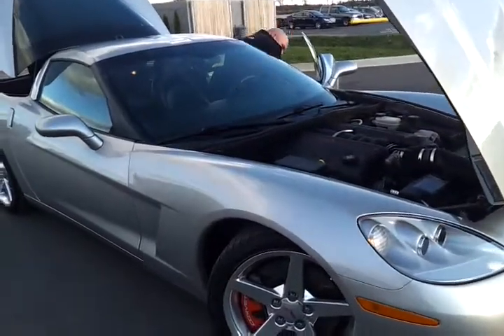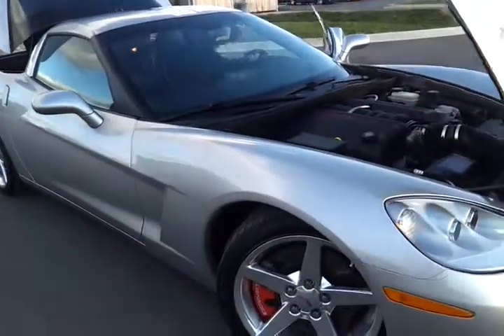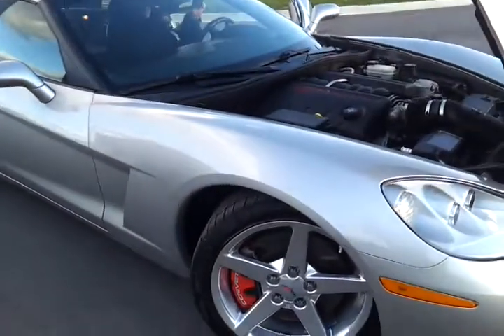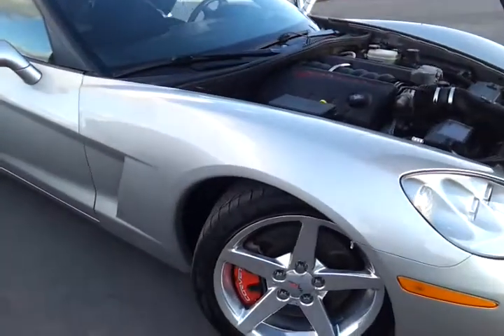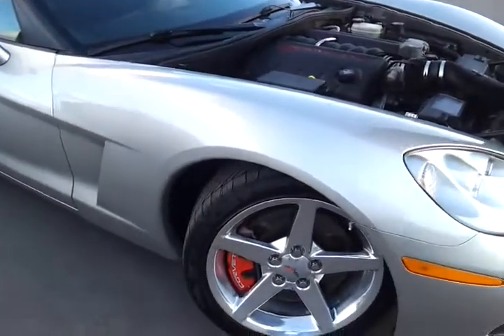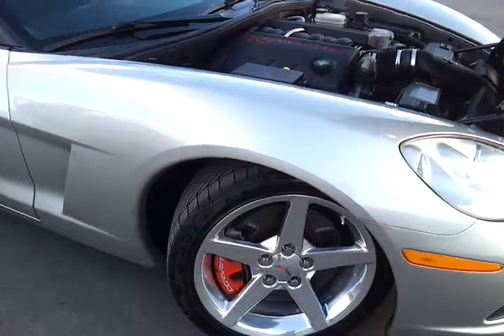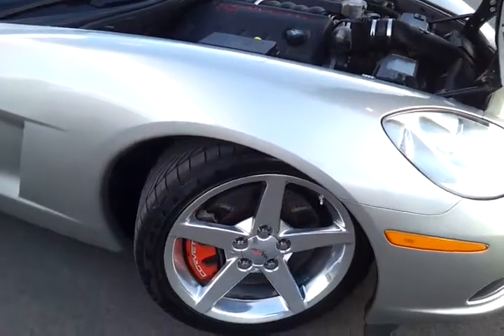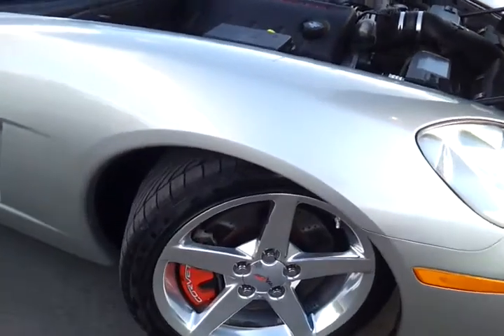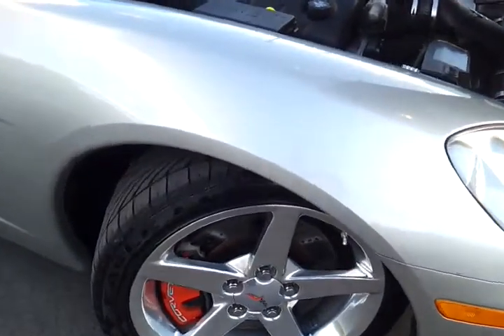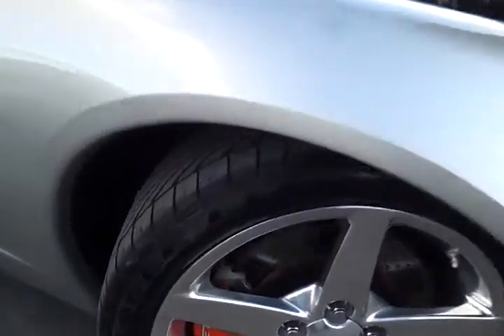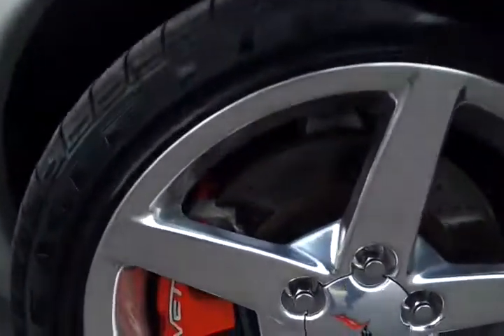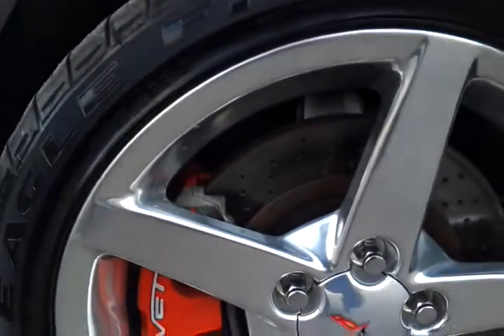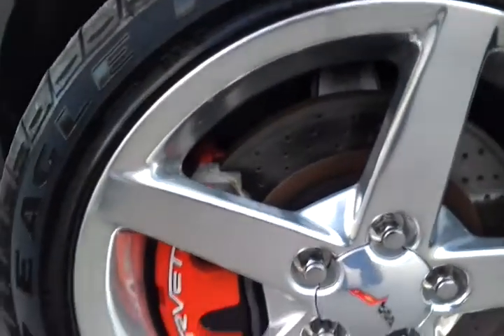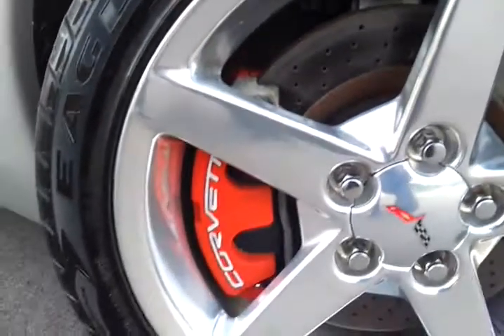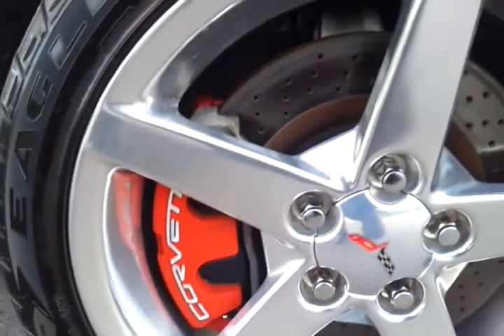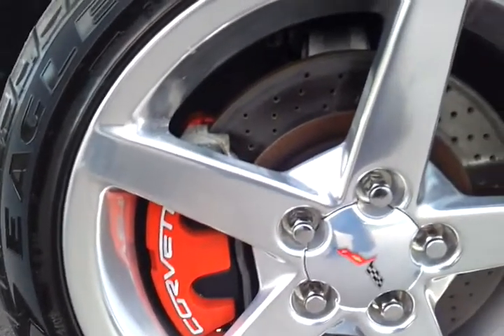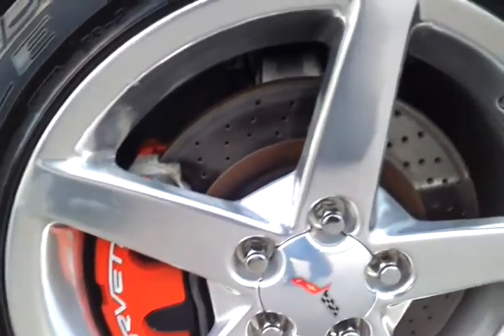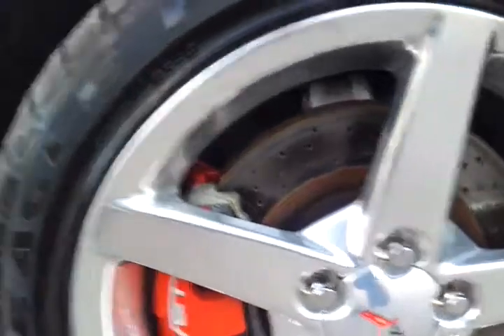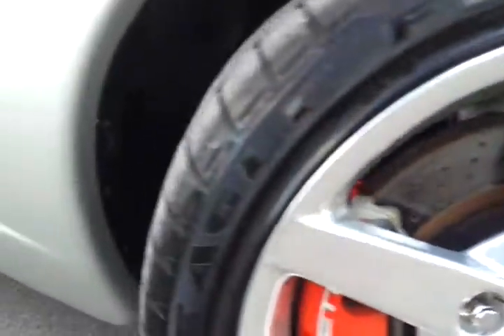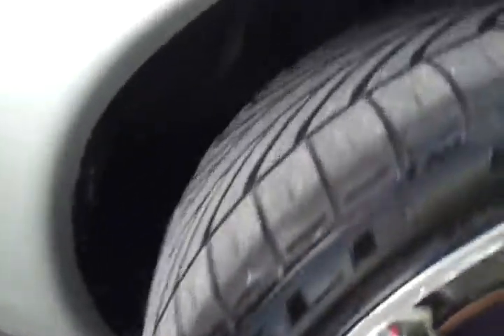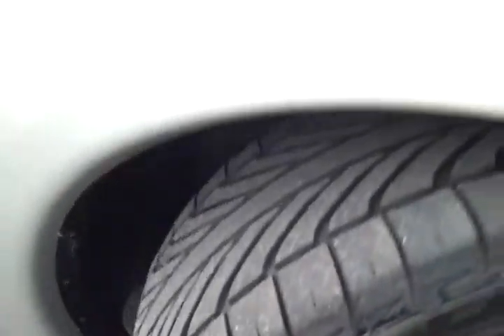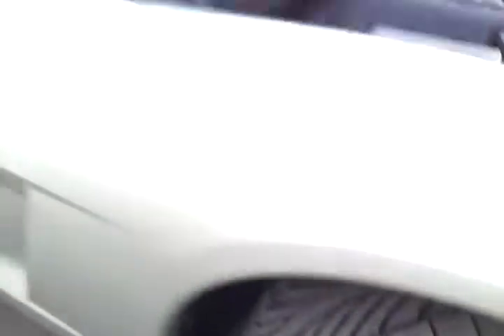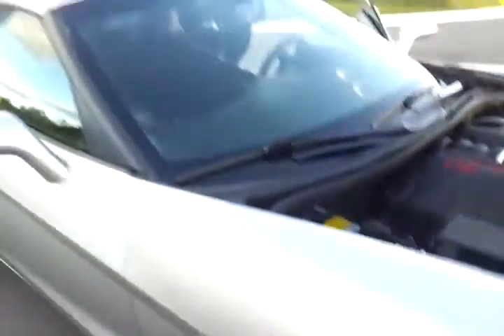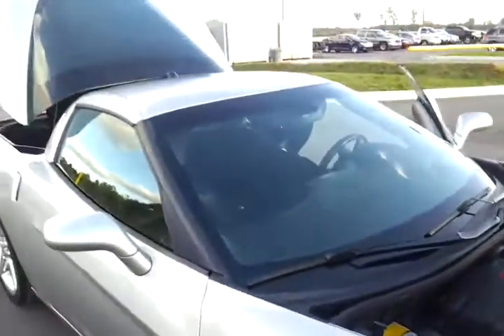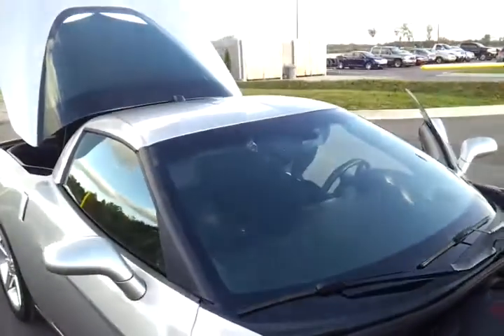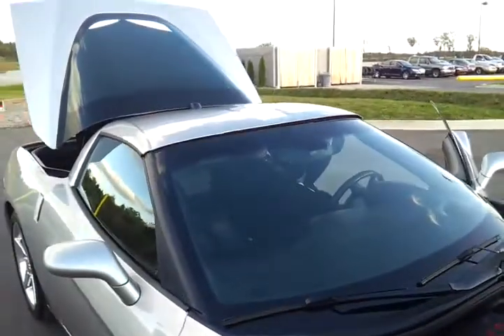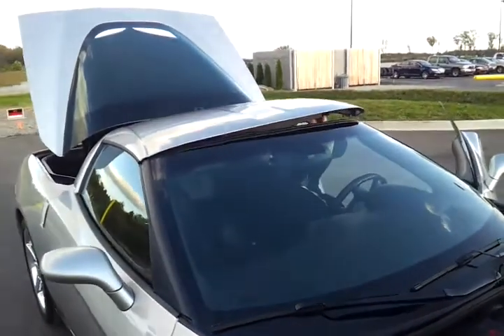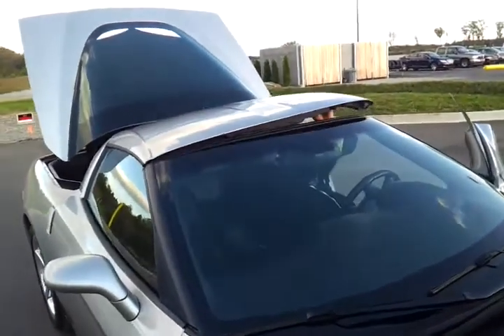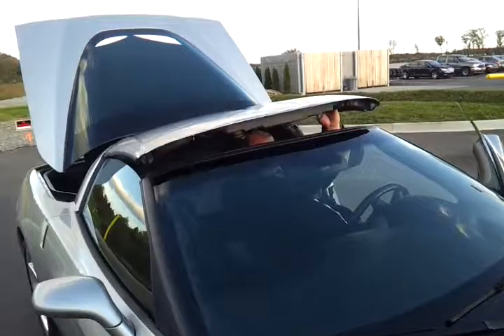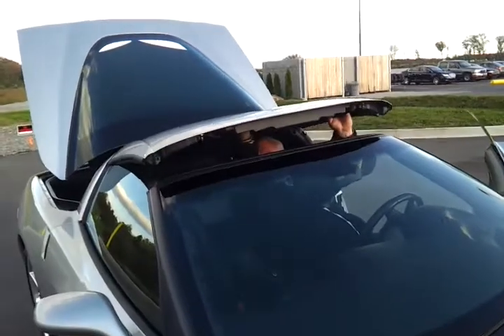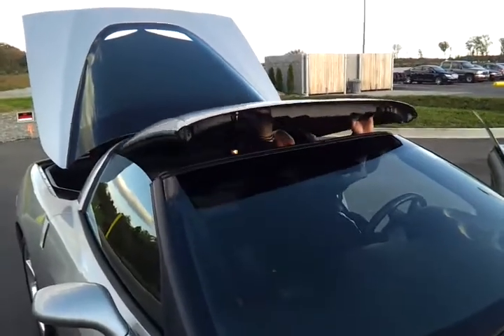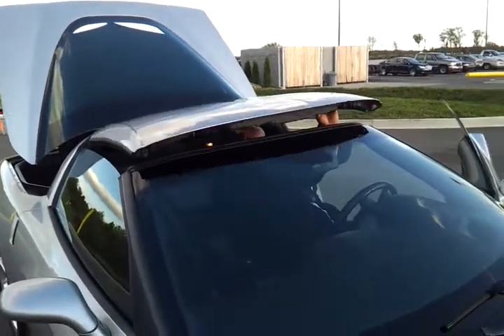It's got the Z51 performance package, the polished aluminum wheels, performance brakes, very good tire tread. It's got the removable top. Got Simon Jones helping out today.